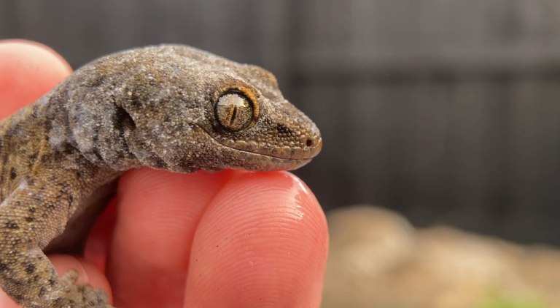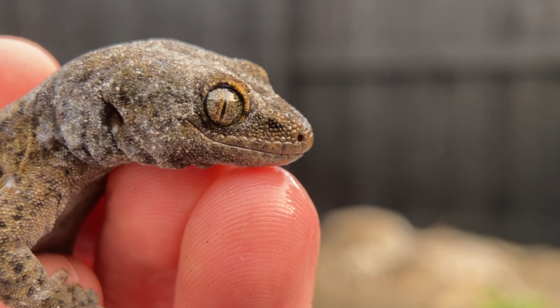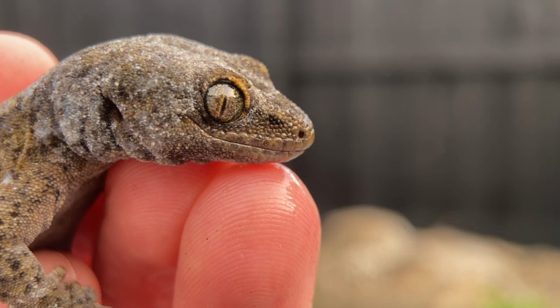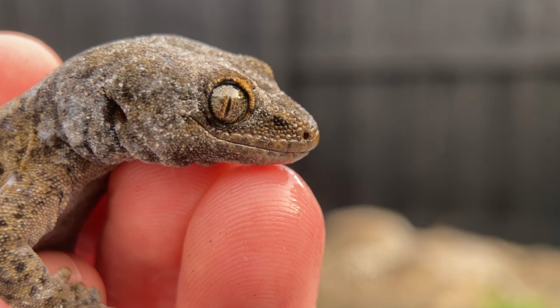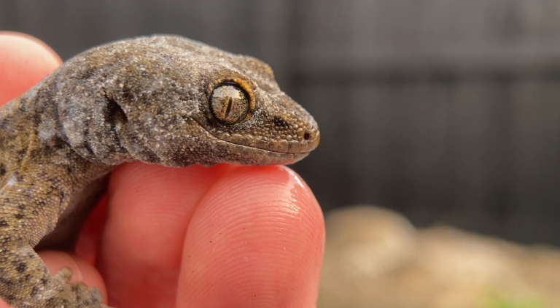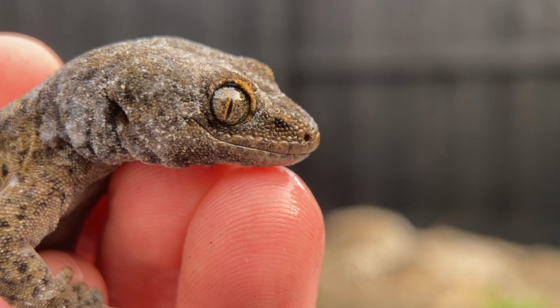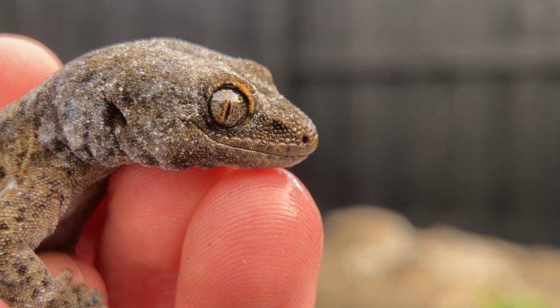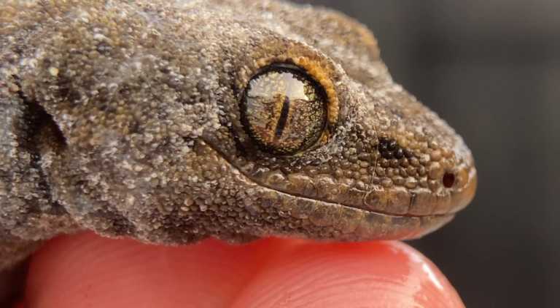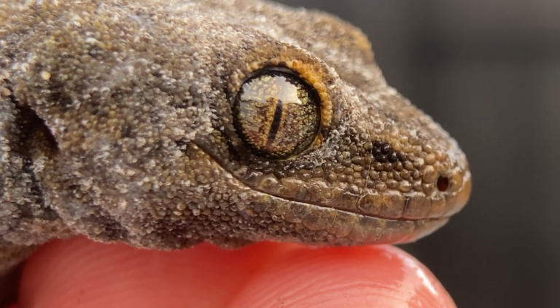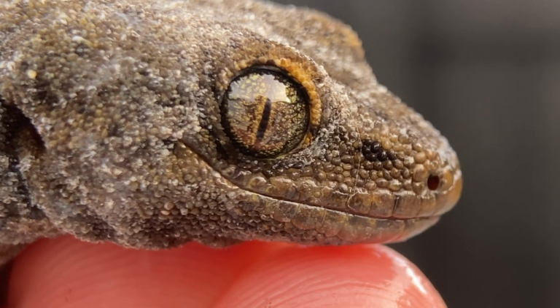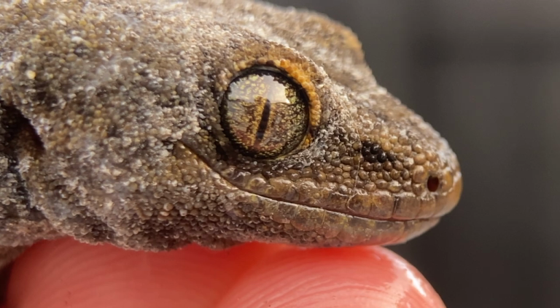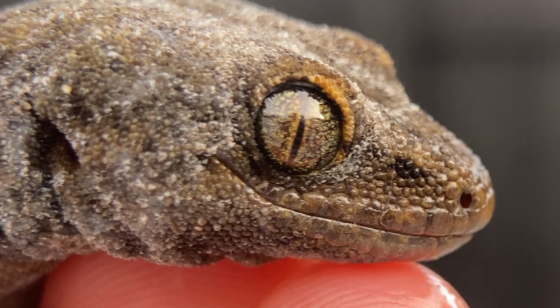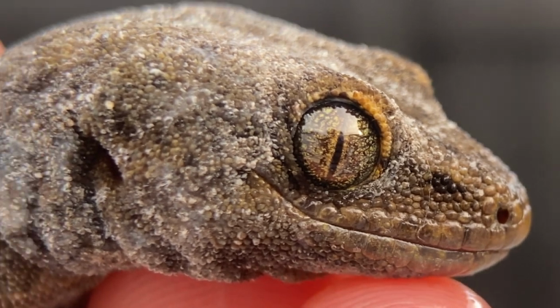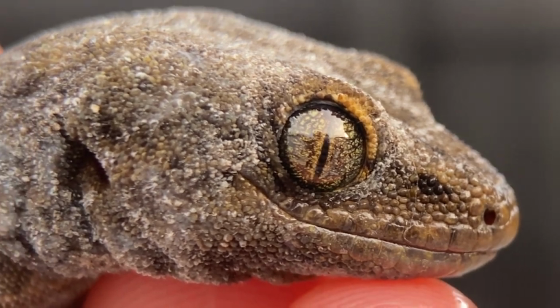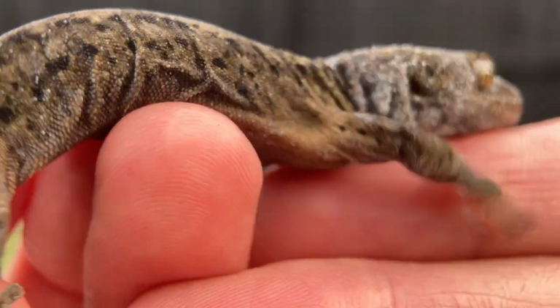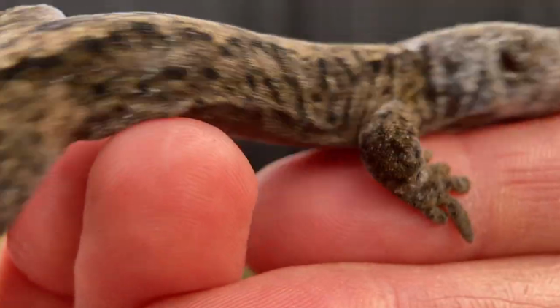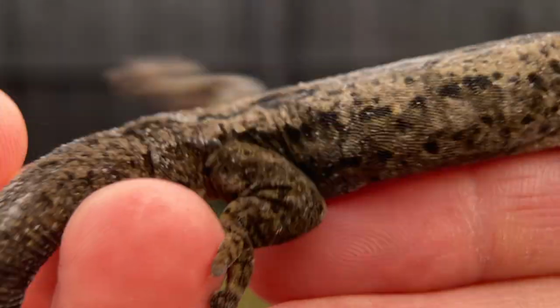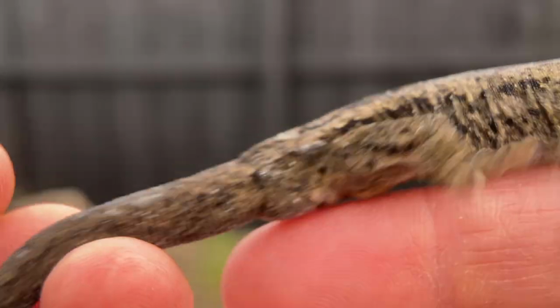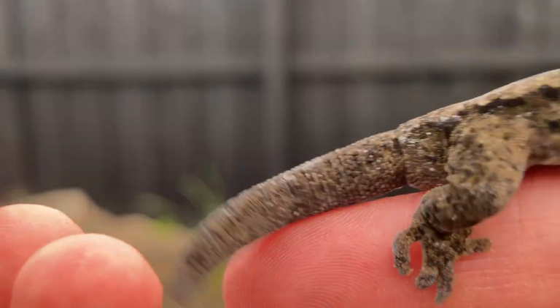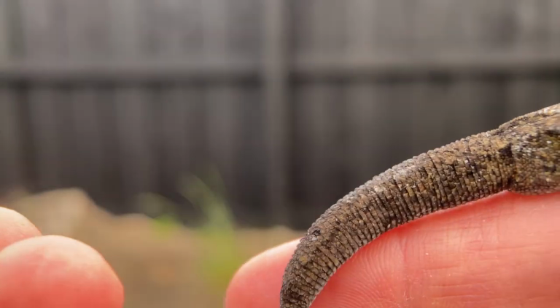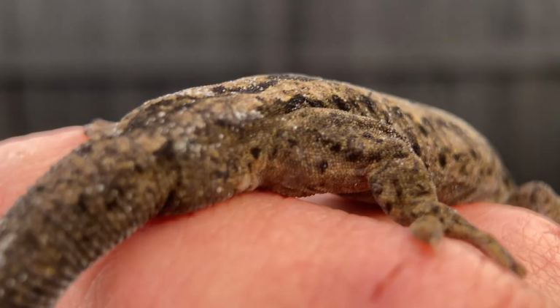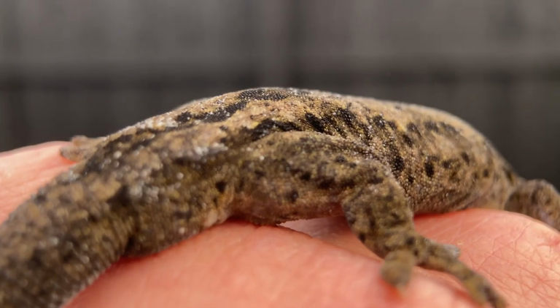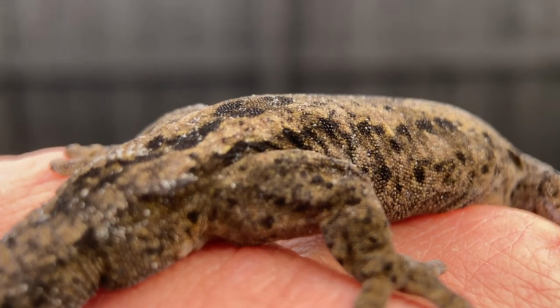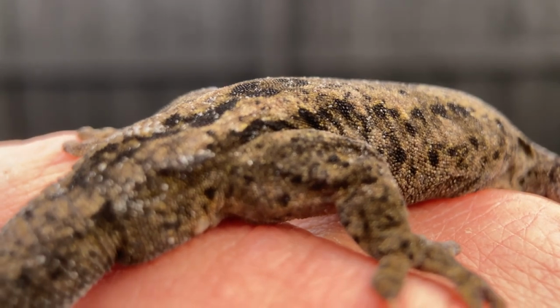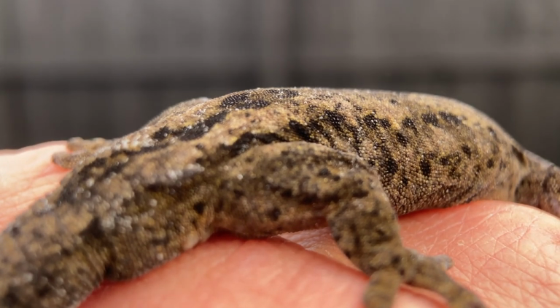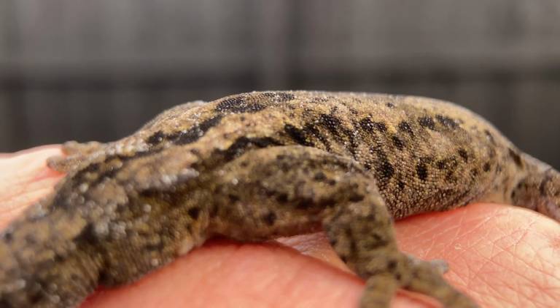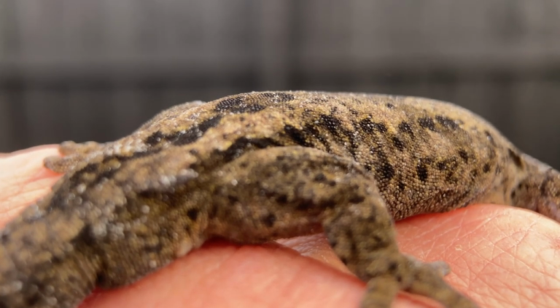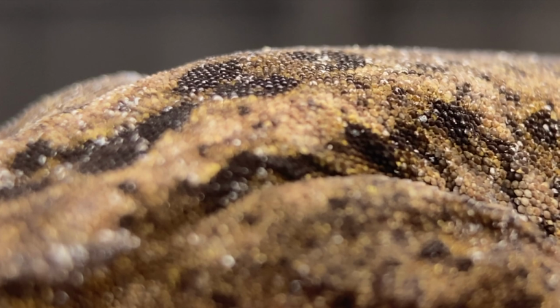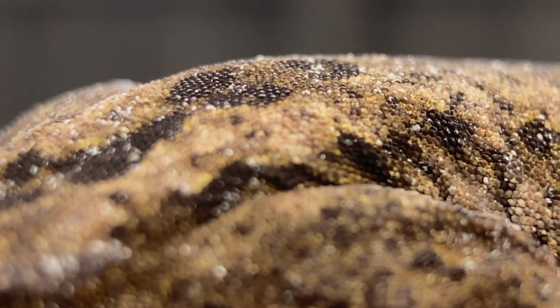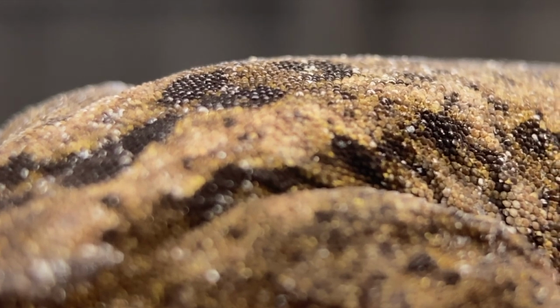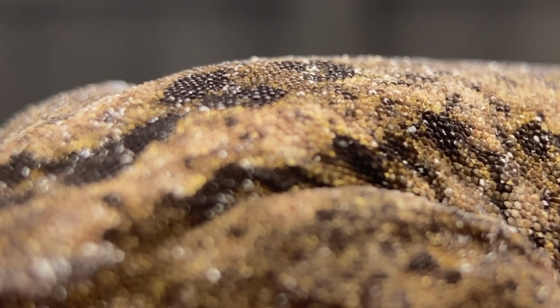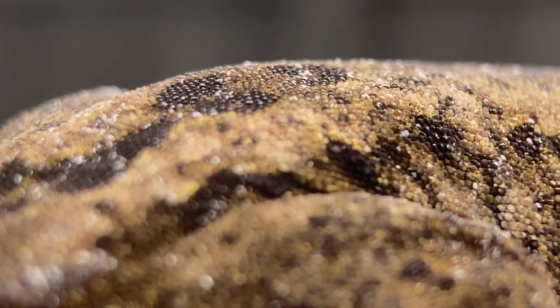Now we're gonna use it in practice. I'm gonna show you one of the rarest geckos in the world — this is a rako kawa gecko of New Zealand. You probably won't even see one of these in your lifetime. But look at the crisp imagery I'm getting on this.